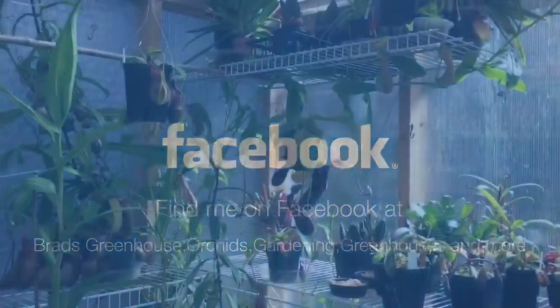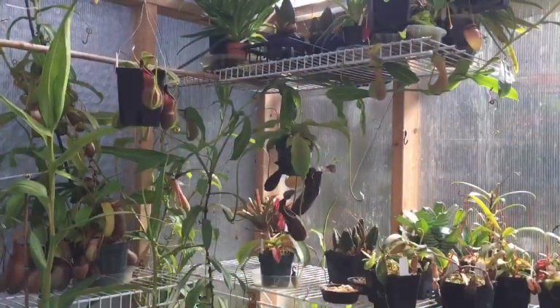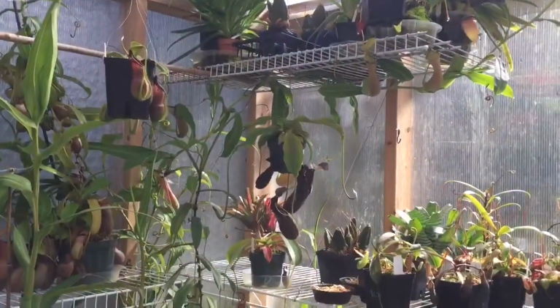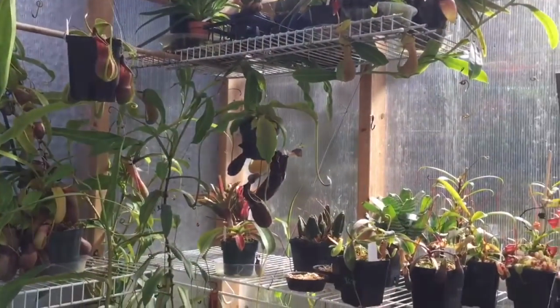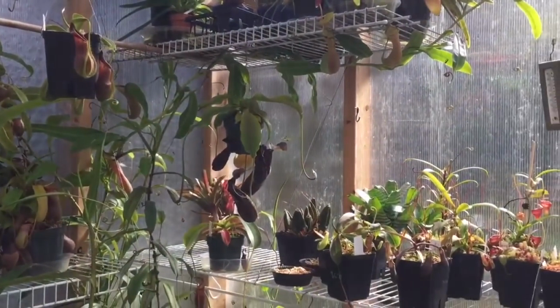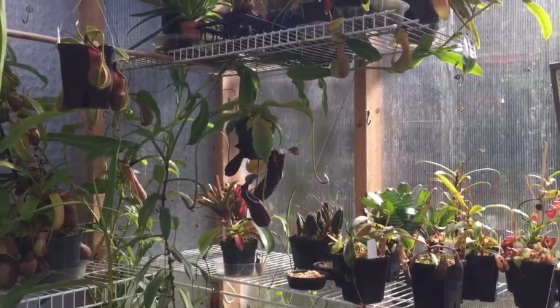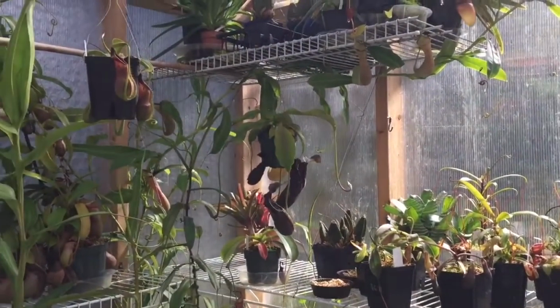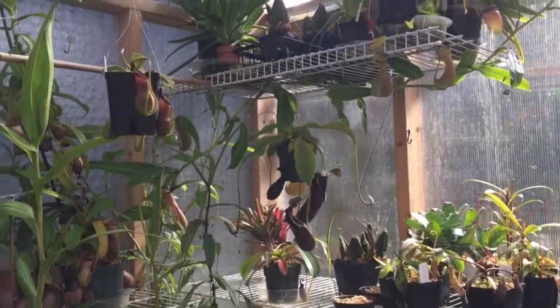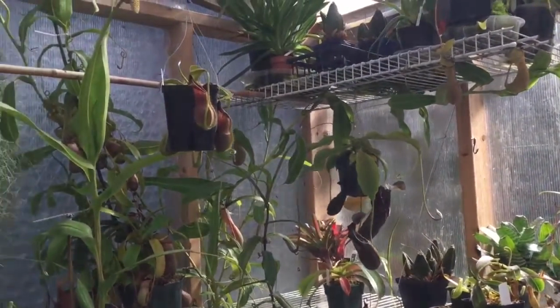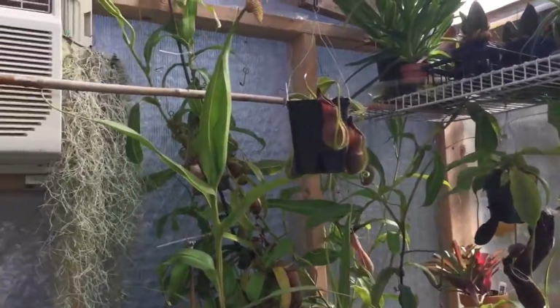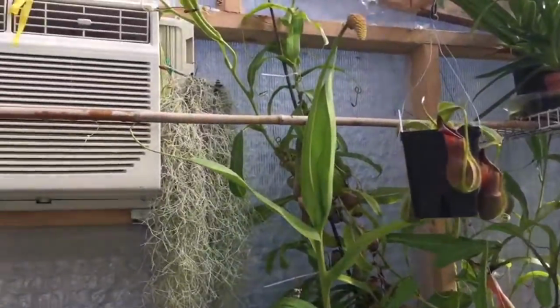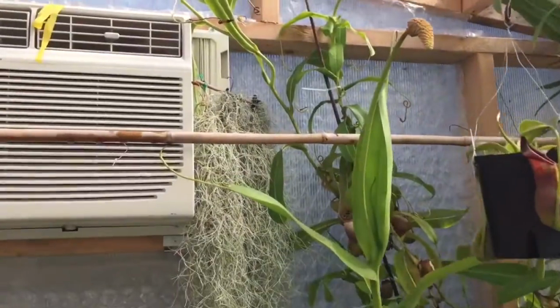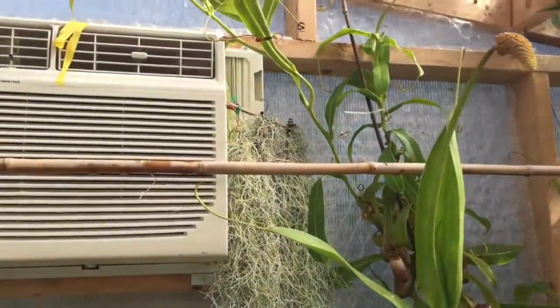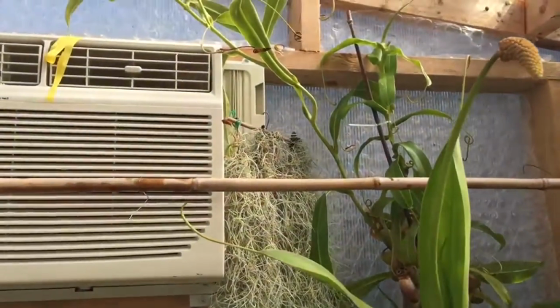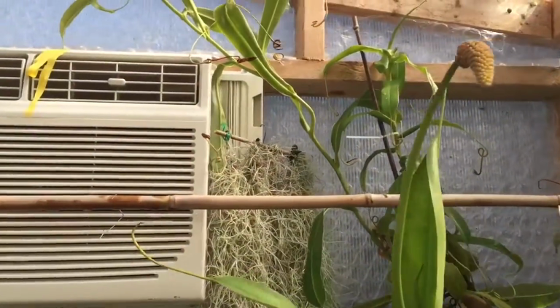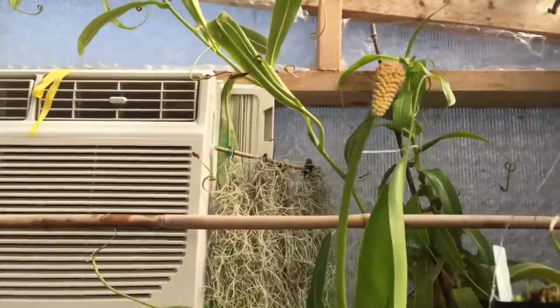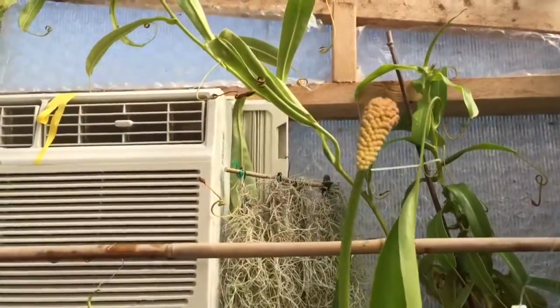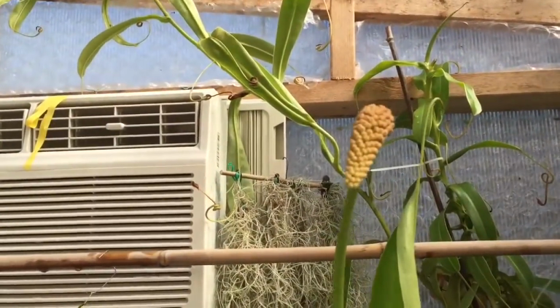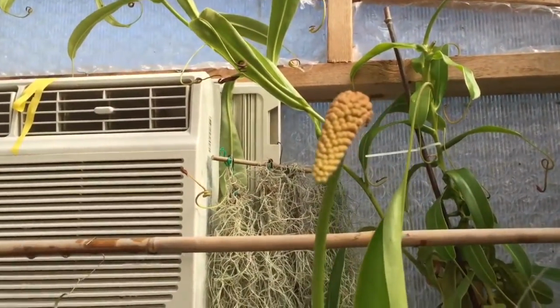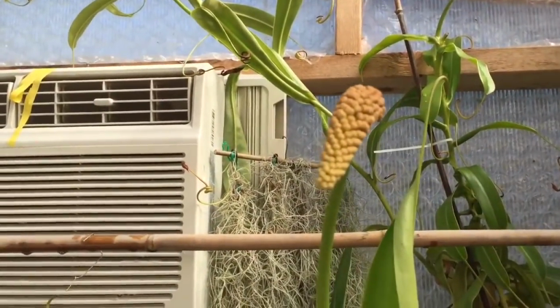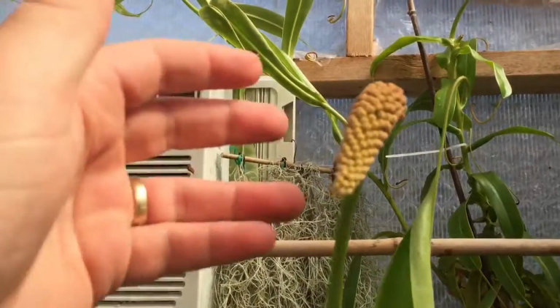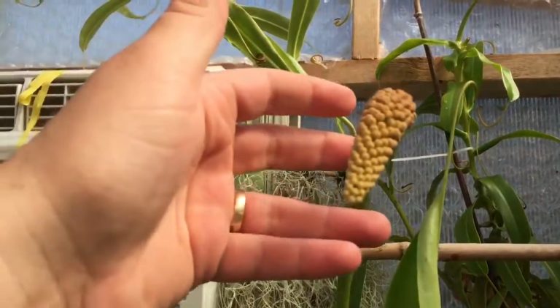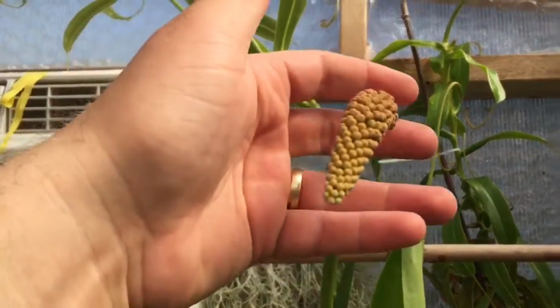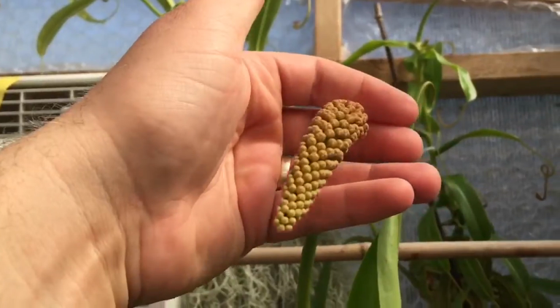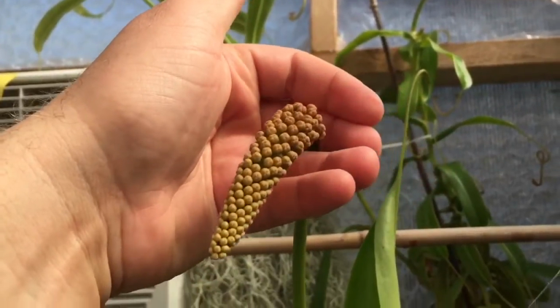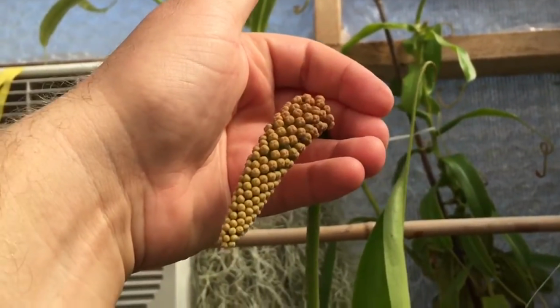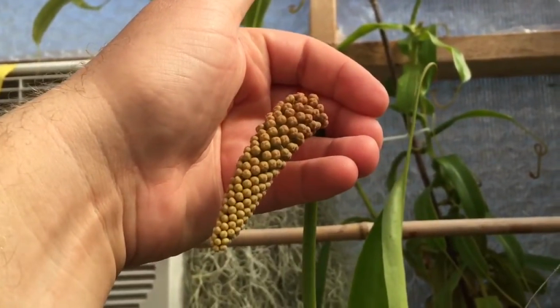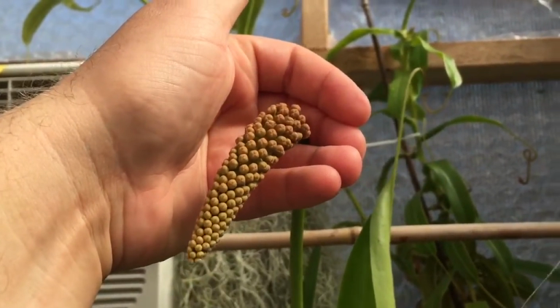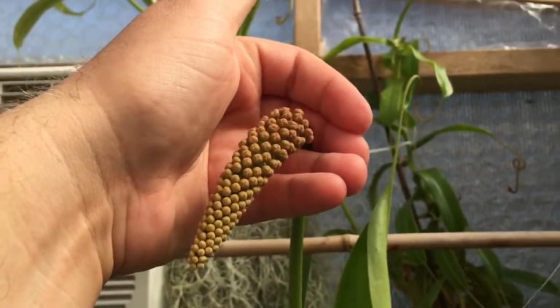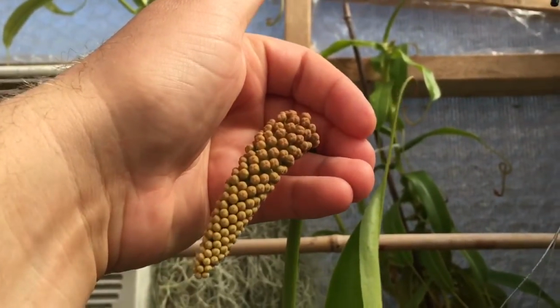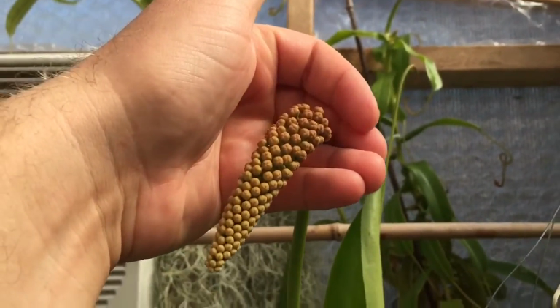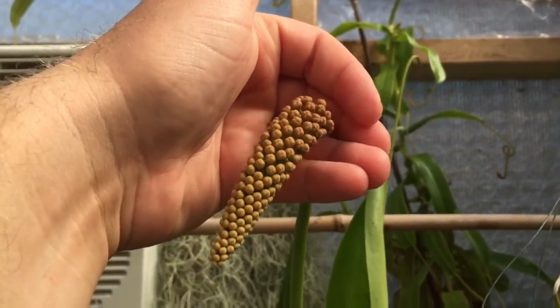Hey guys, welcome back to my channel. In today's video I'm just going to do a quick little question and answer video on how you tell the difference between male and female Nepenthes flowers.